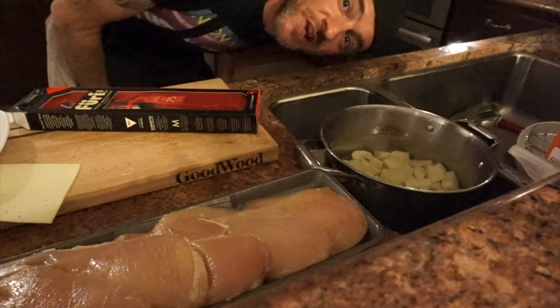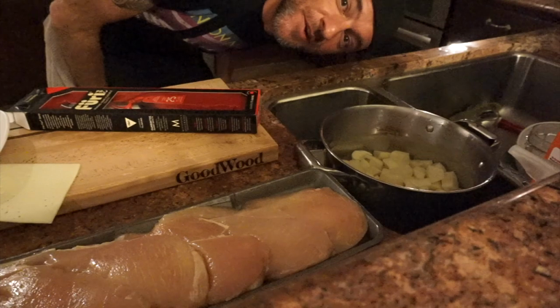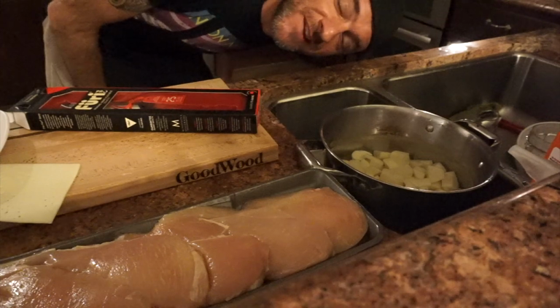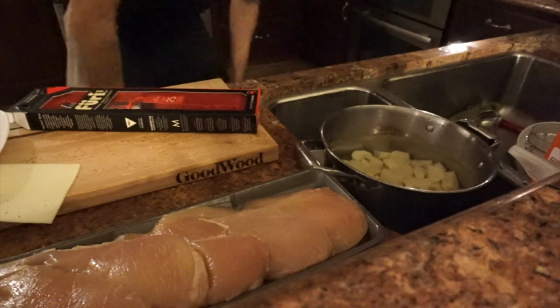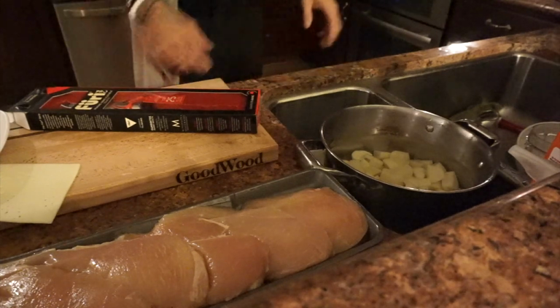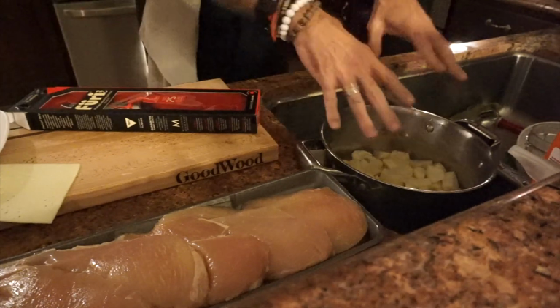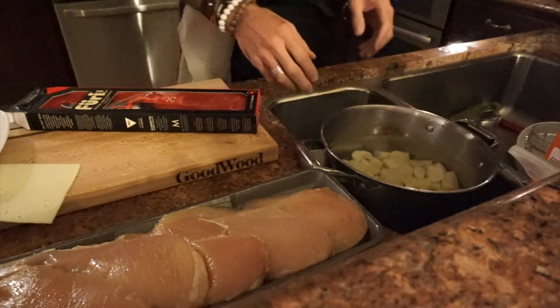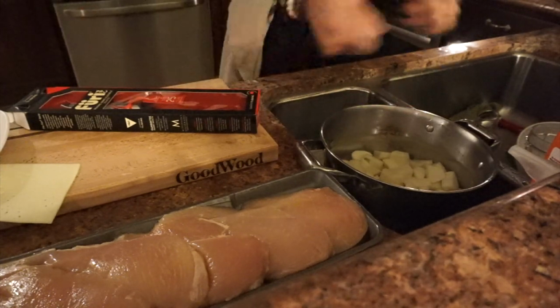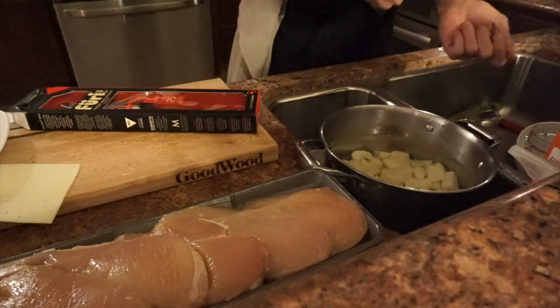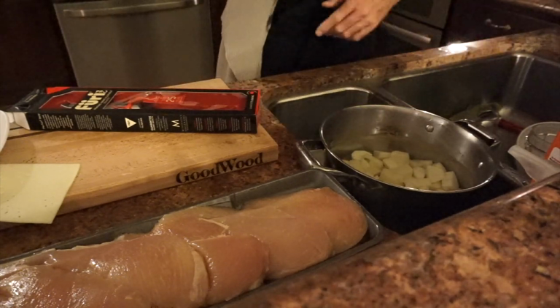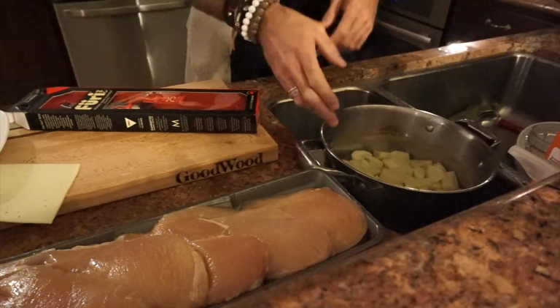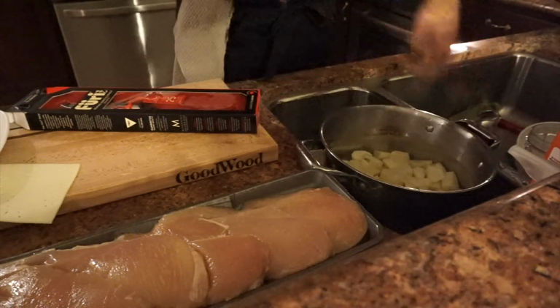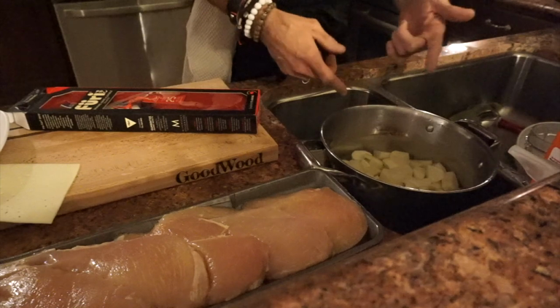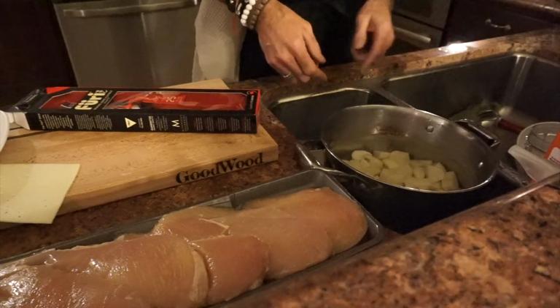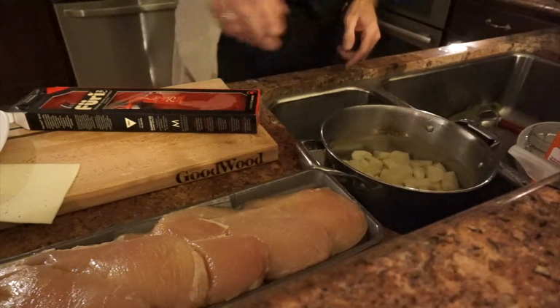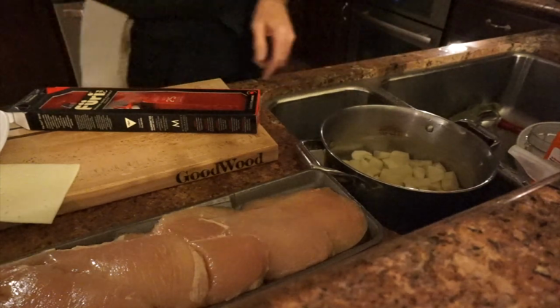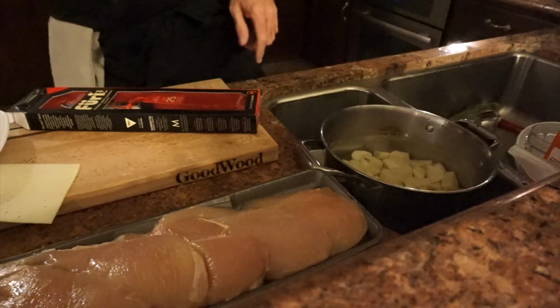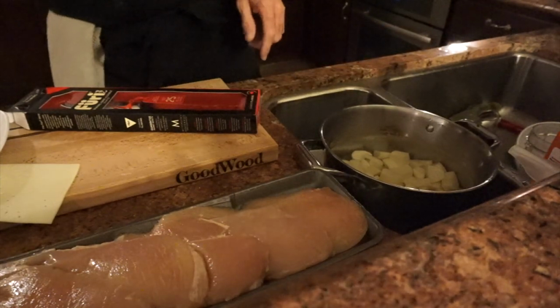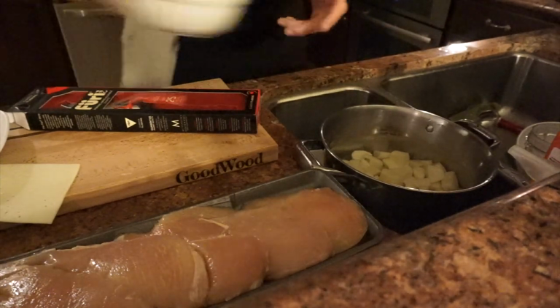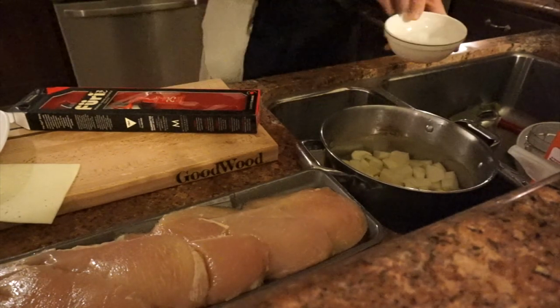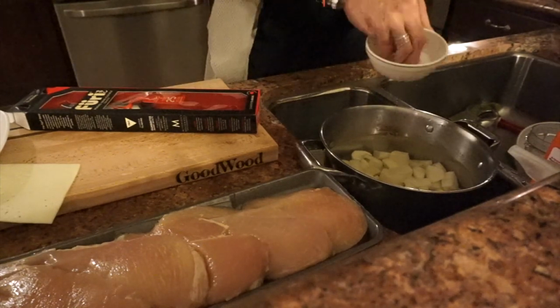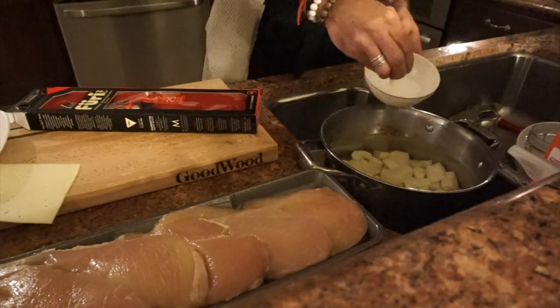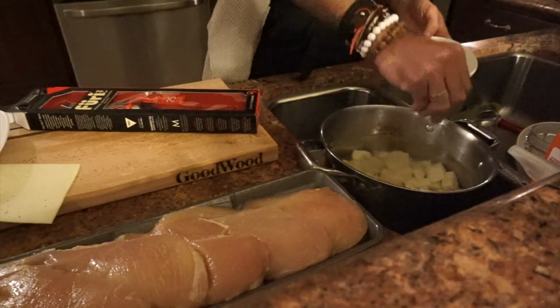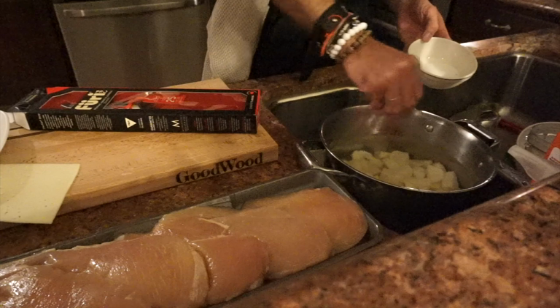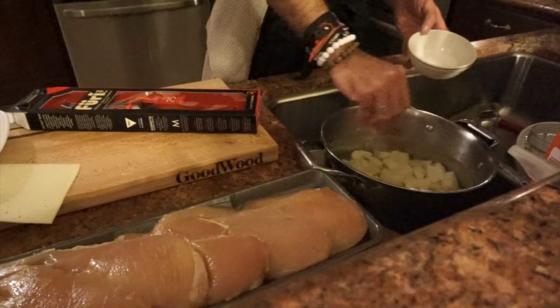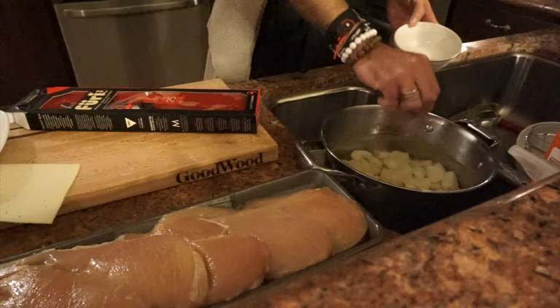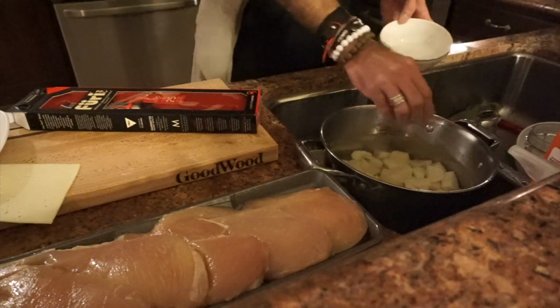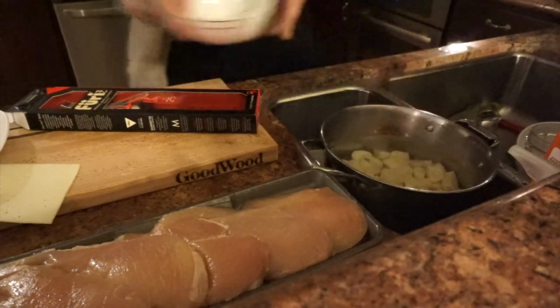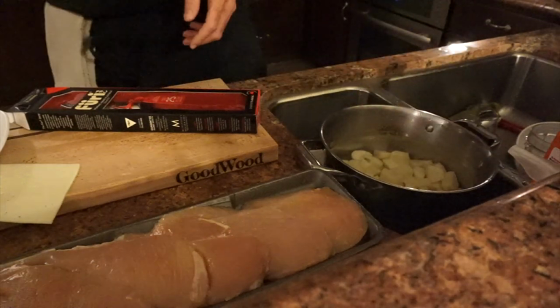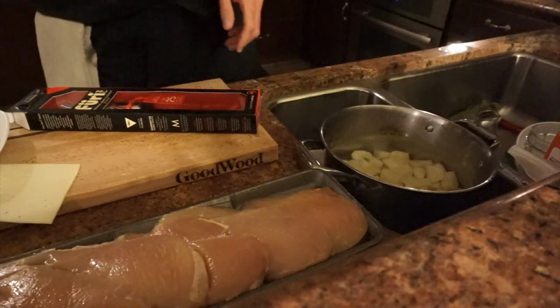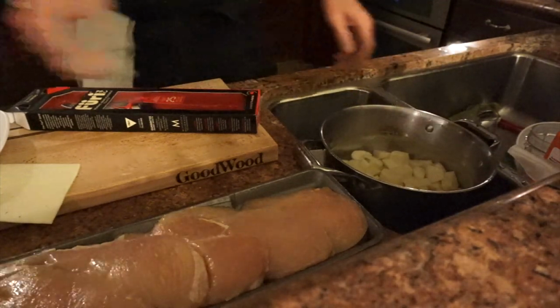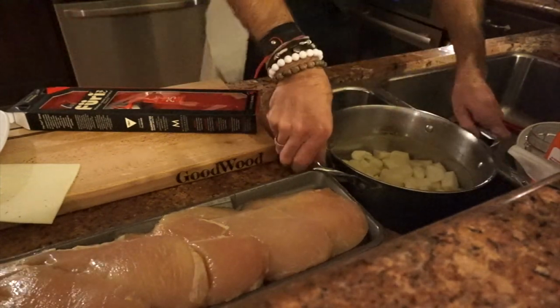Checking Cordon Bleu today! My potatoes are already peeled, cut up, rinsed them three times. I'm gonna add some salt, cold water — you know the drill with mashed potatoes. Here's my salt, cold water, and put it on my stove.